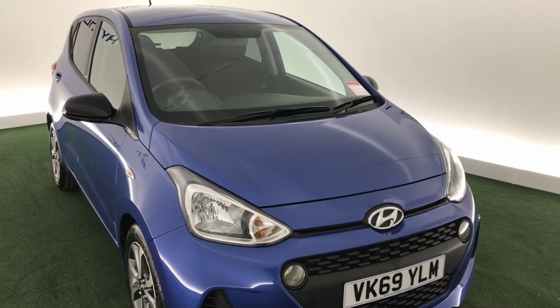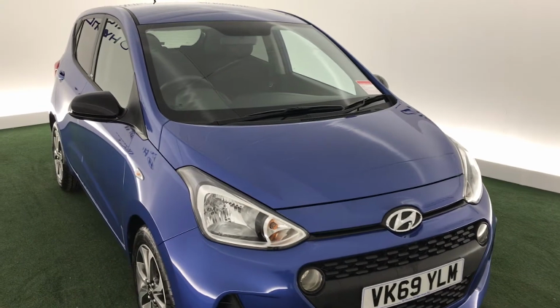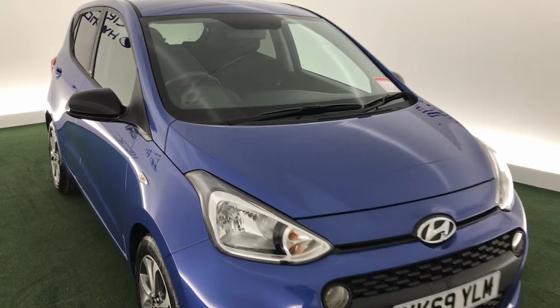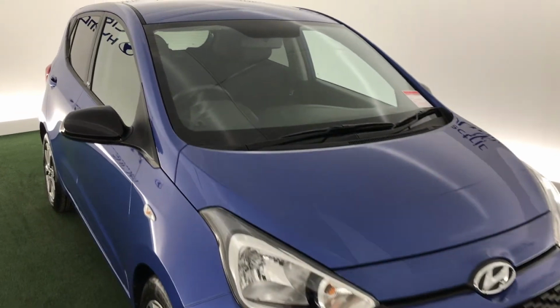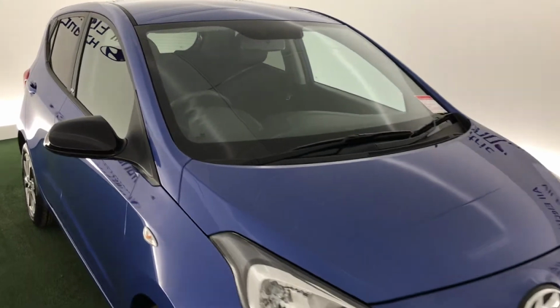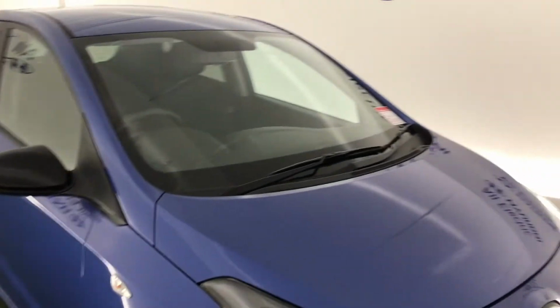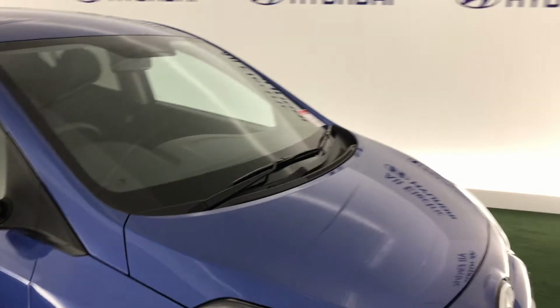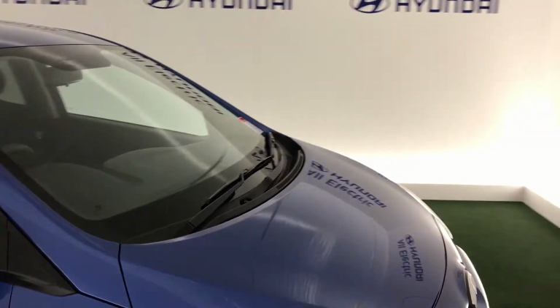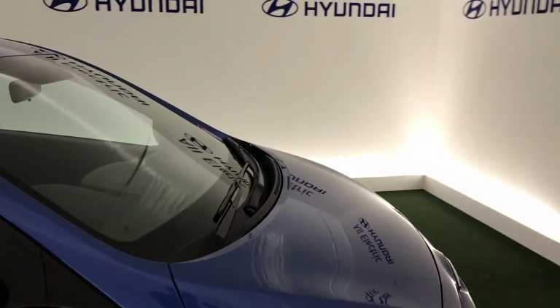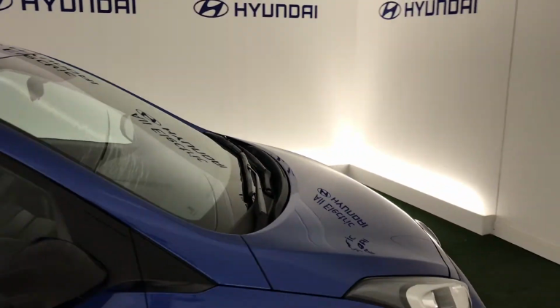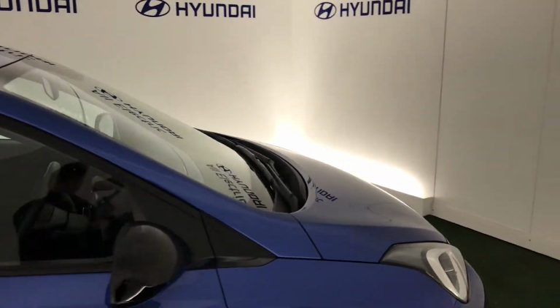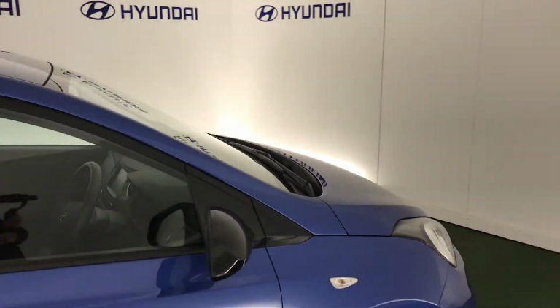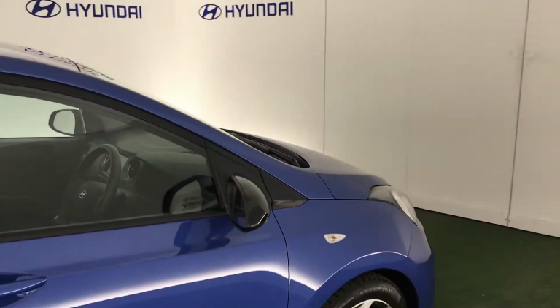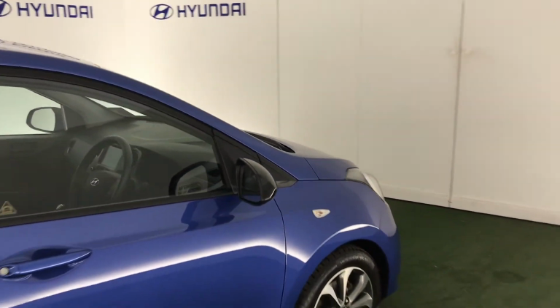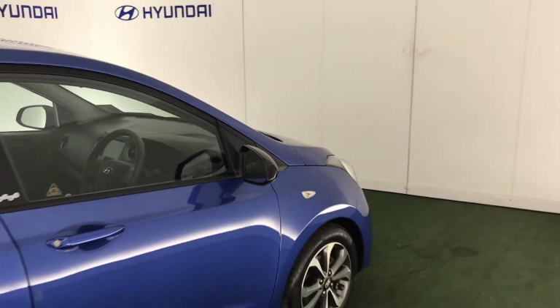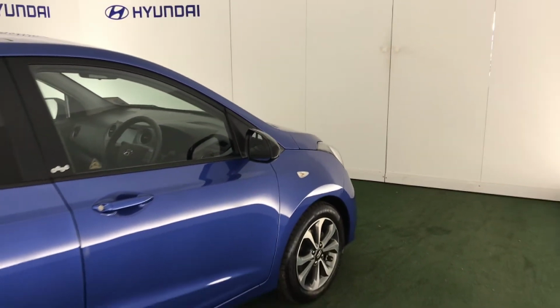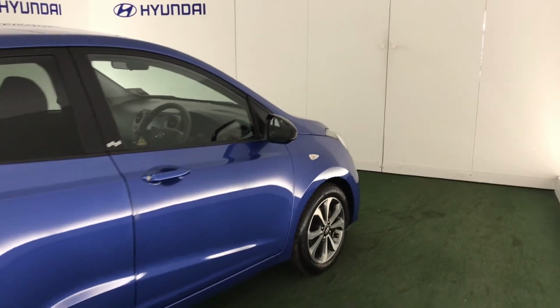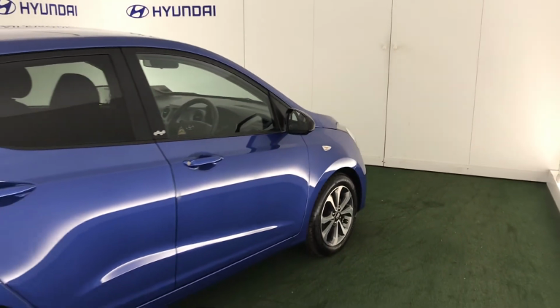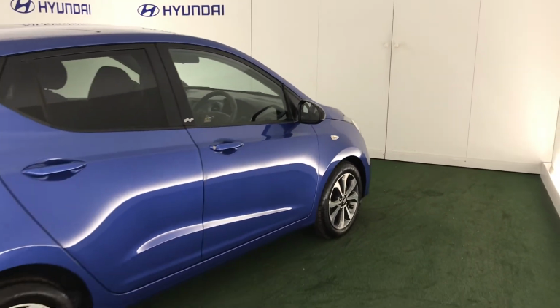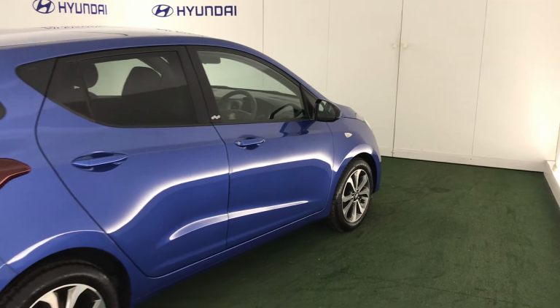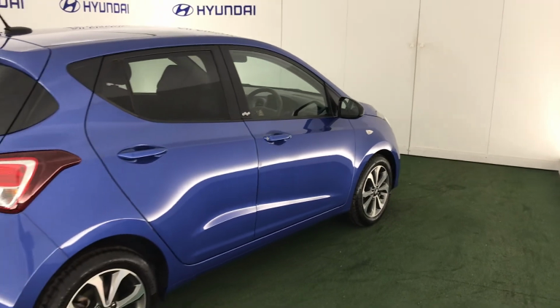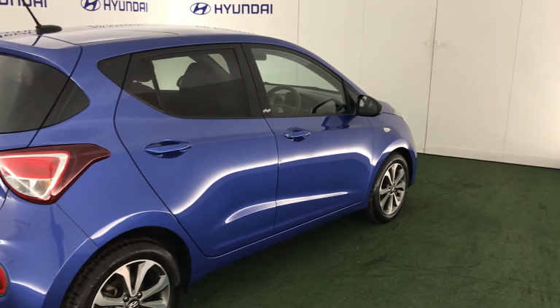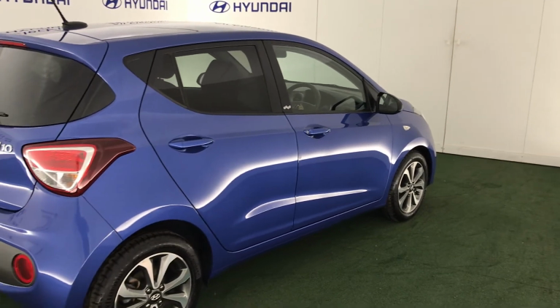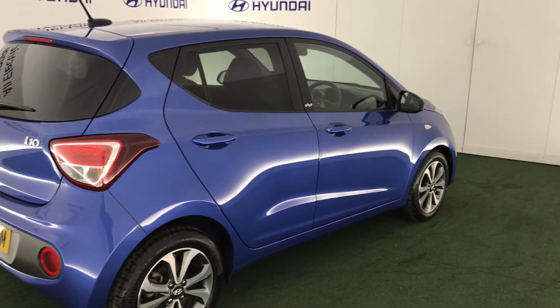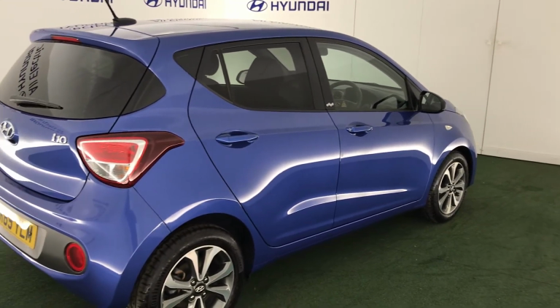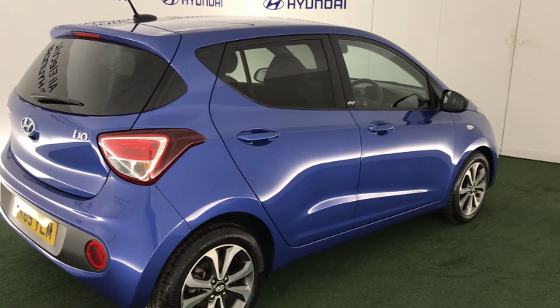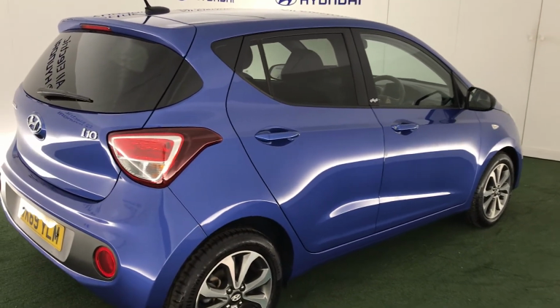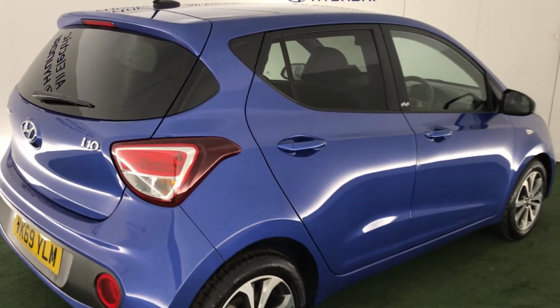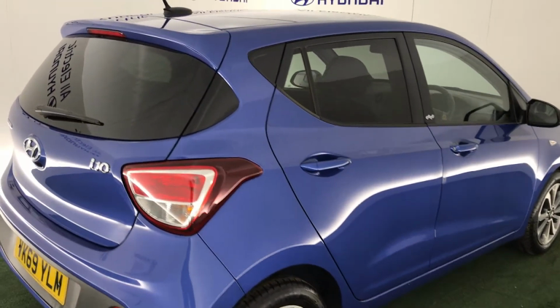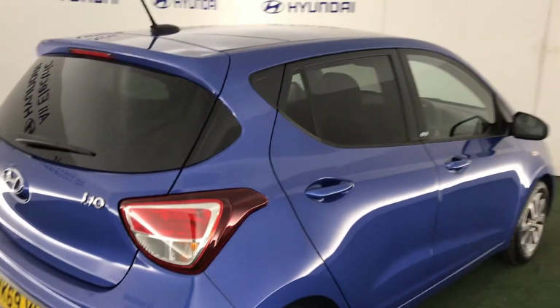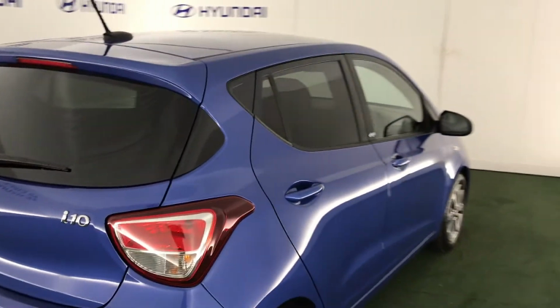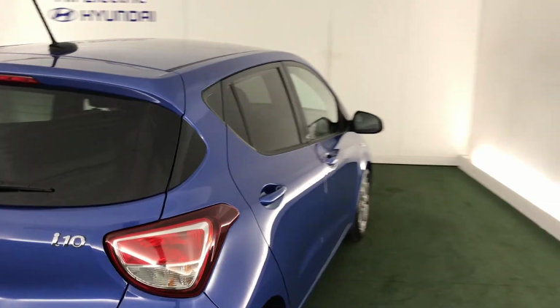Hi and welcome. This is a Hyundai i10. This is the Play version of this car and has a one-litre petrol engine with a five-speed manual gearbox. I'm going to show you some of this car's features.